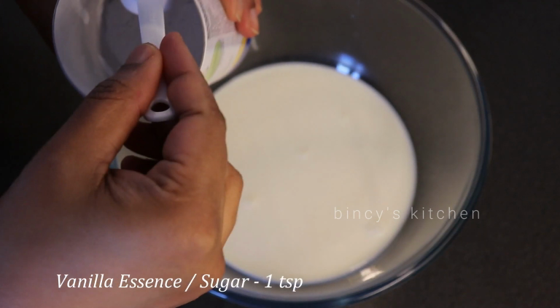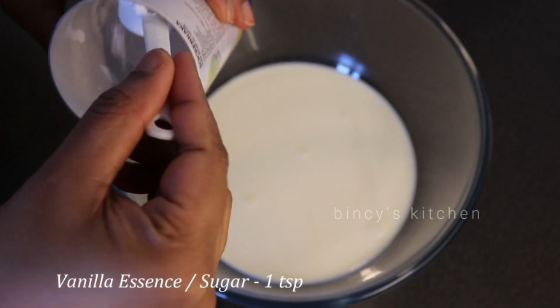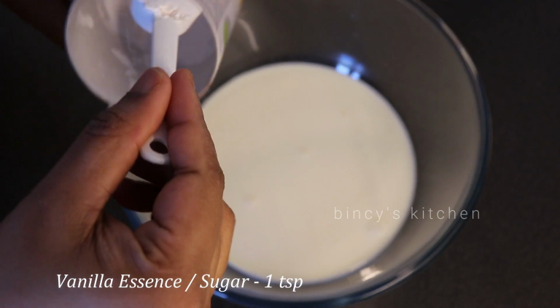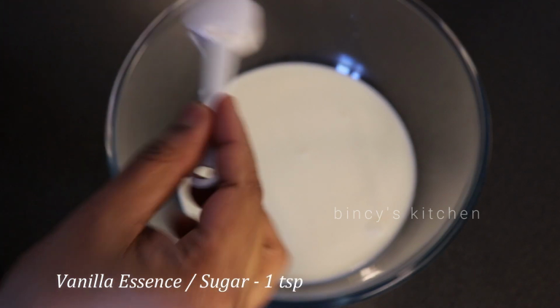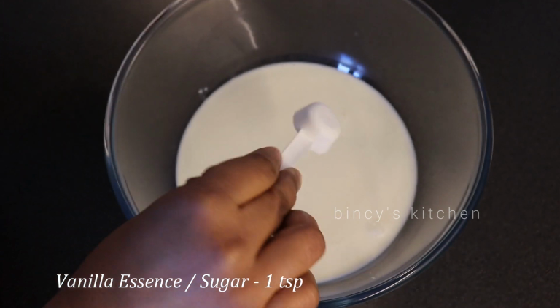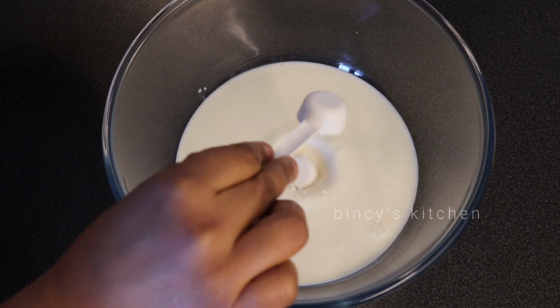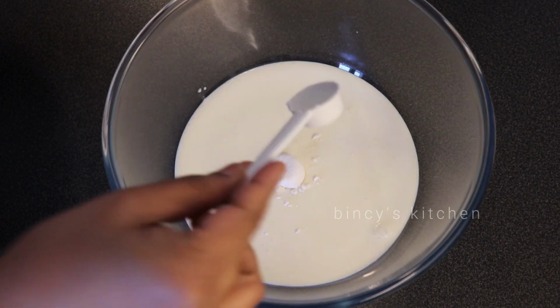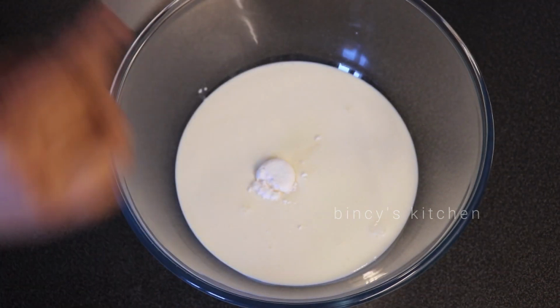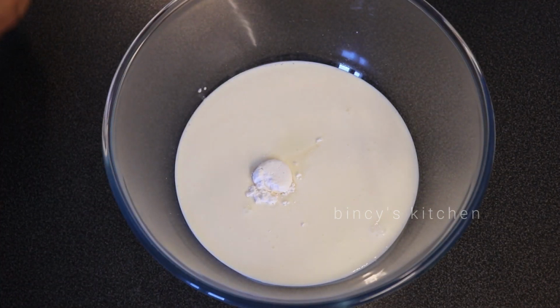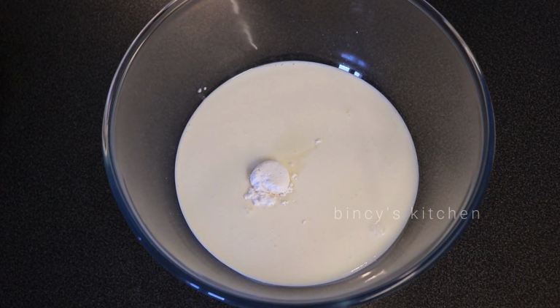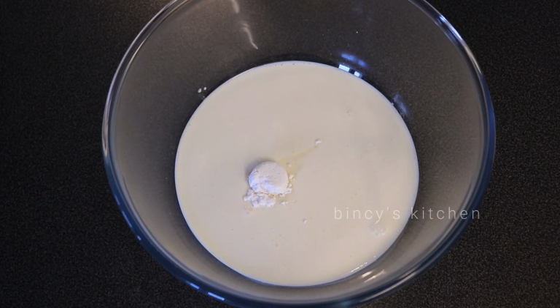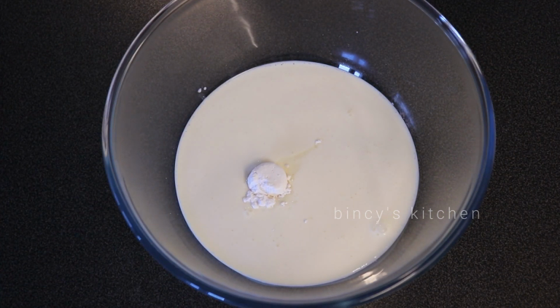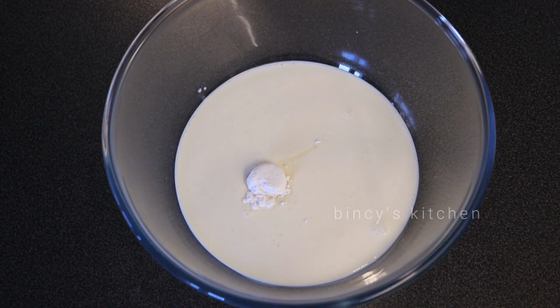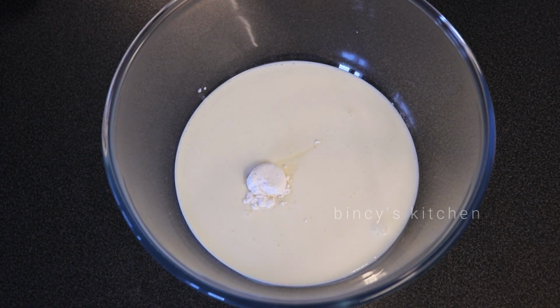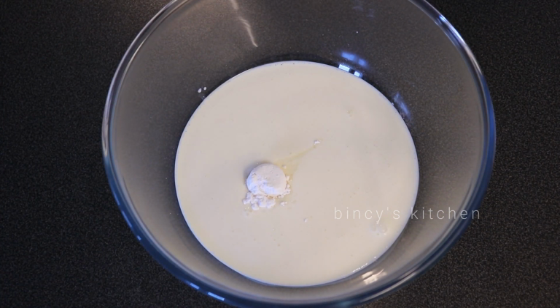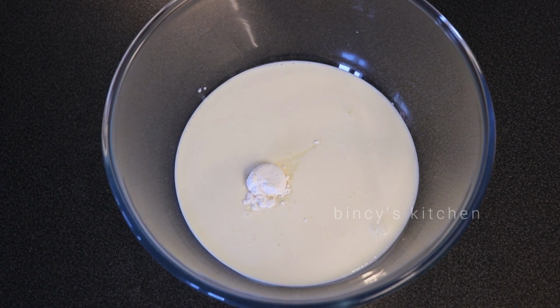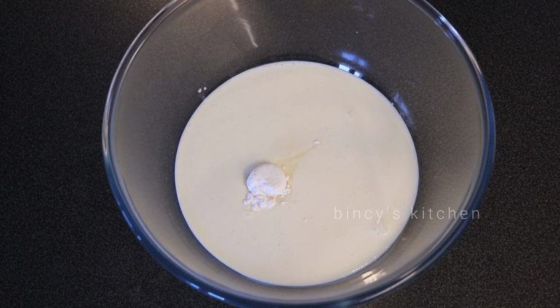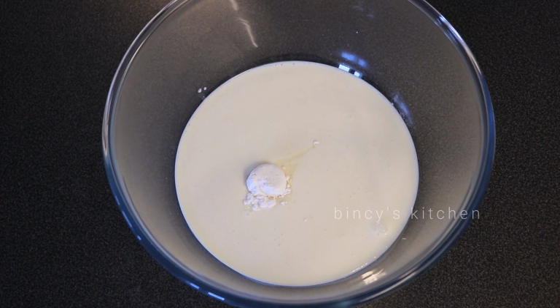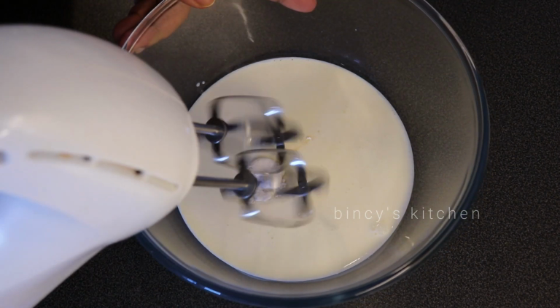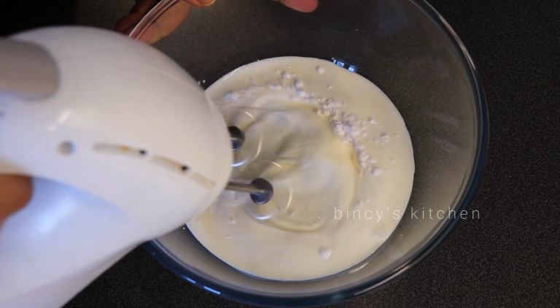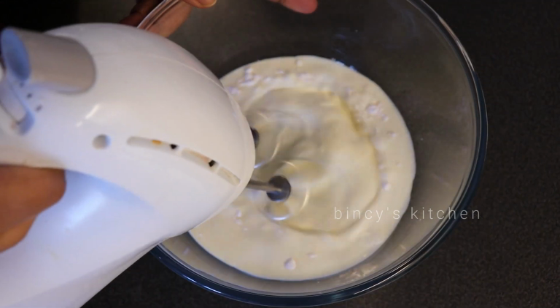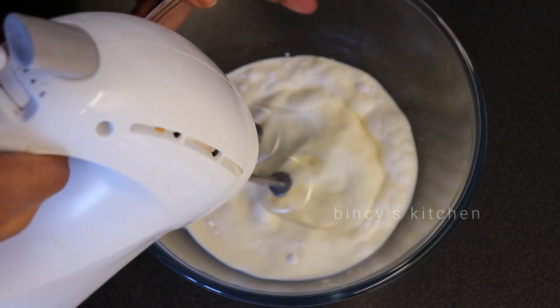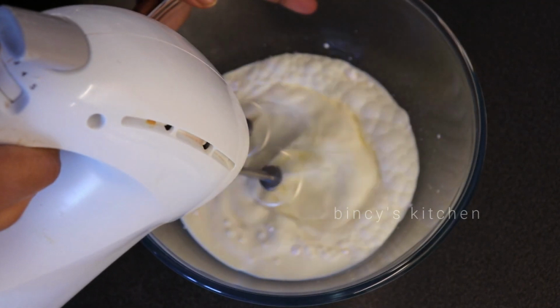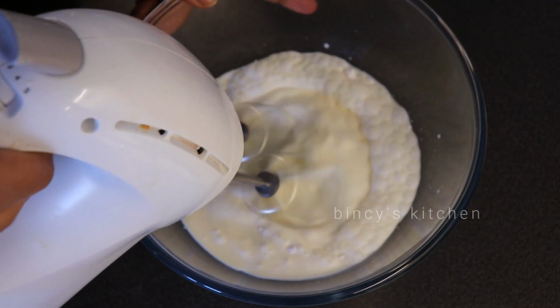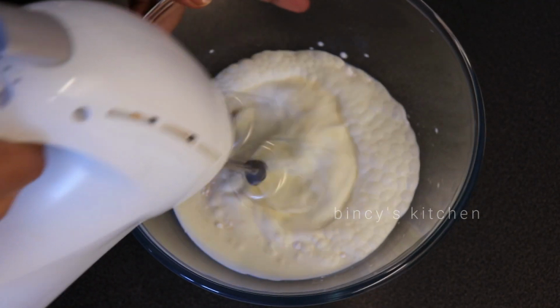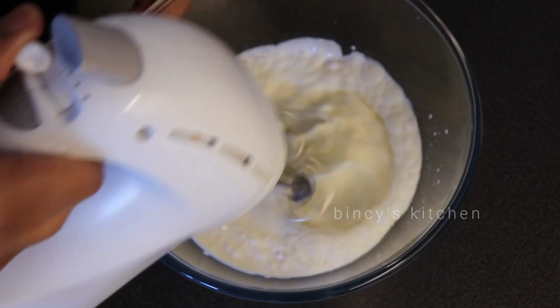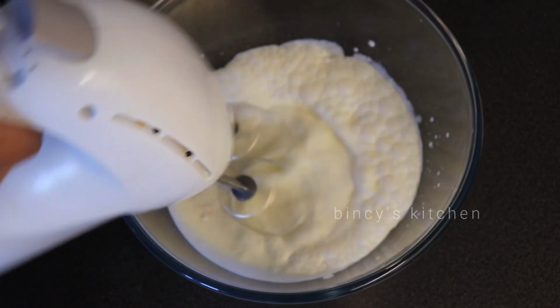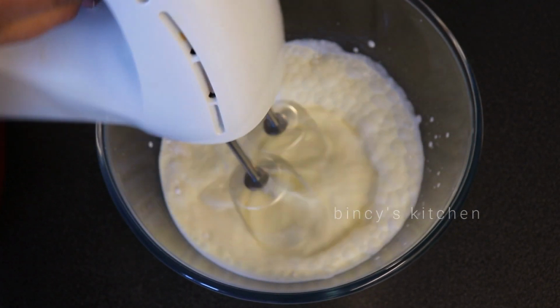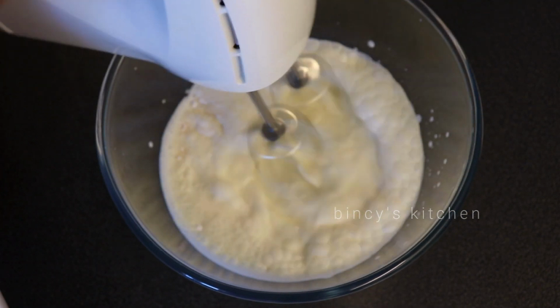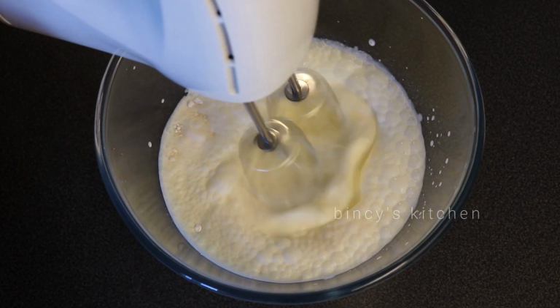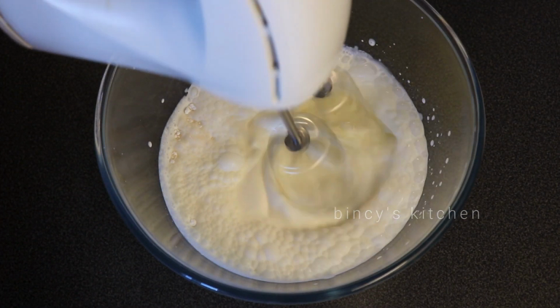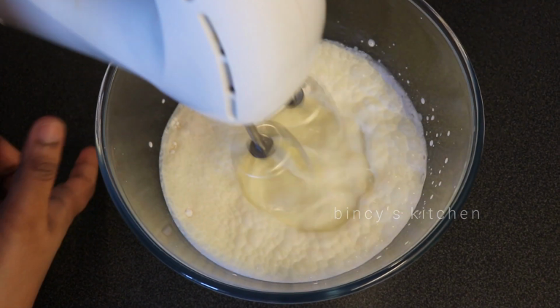We add 1 teaspoon of vanilla essence and 1 teaspoon of vanilla sugar. Add 1 teaspoon of sugar and 1 teaspoon of essence, then add it to the blender.